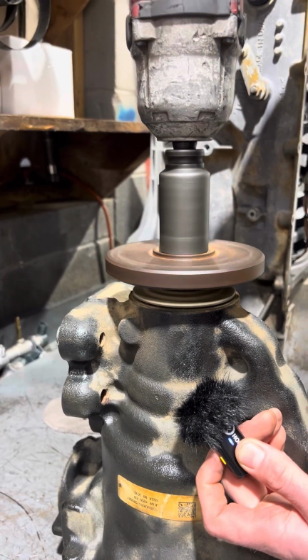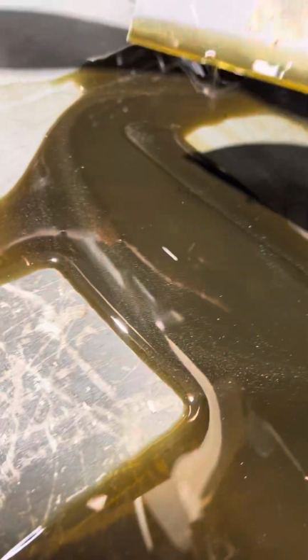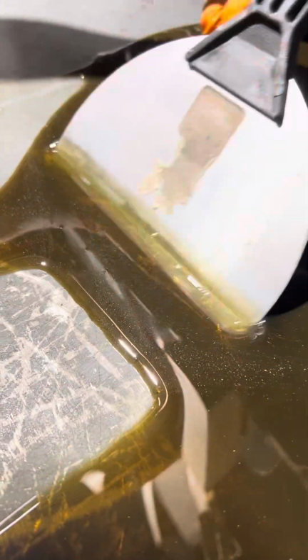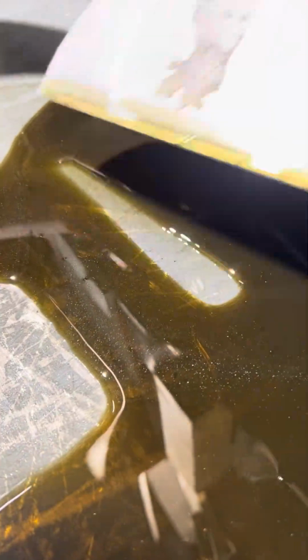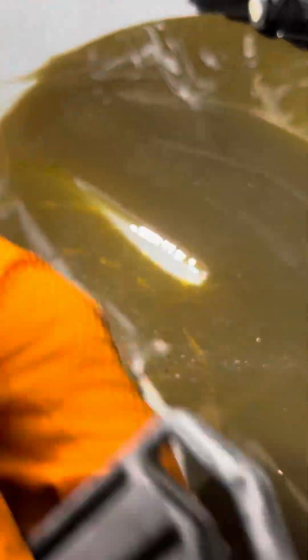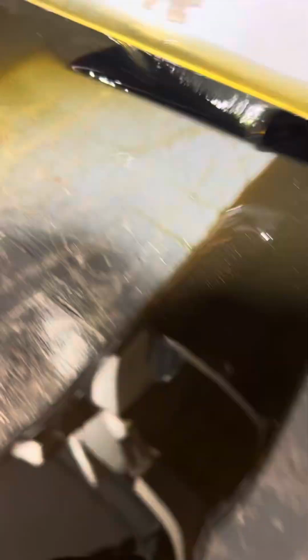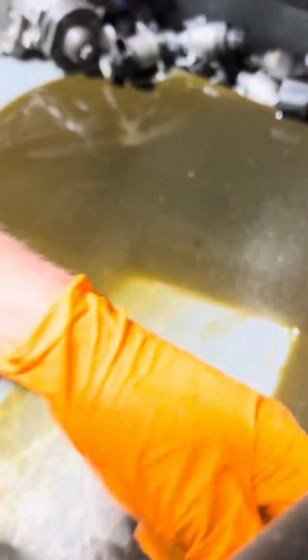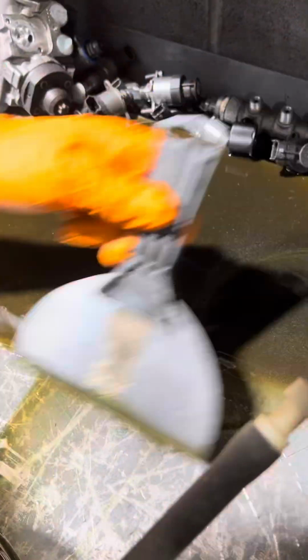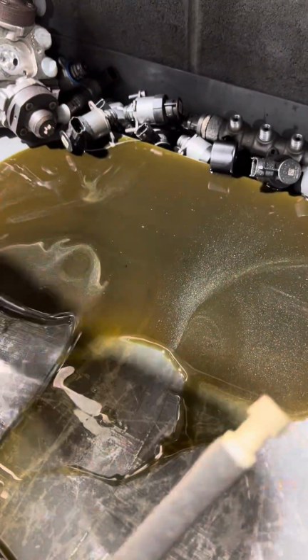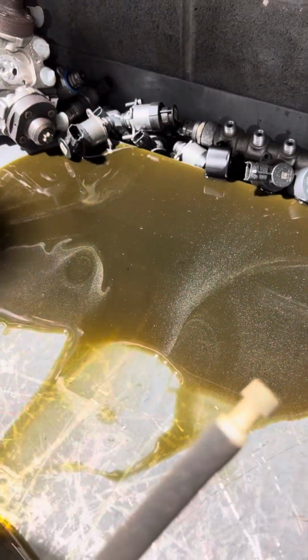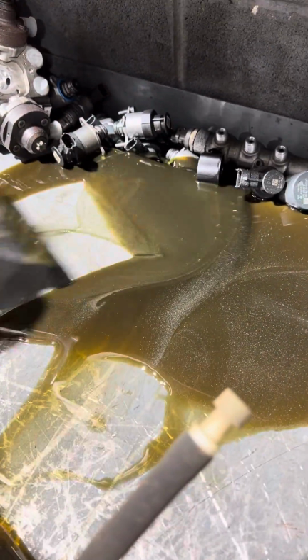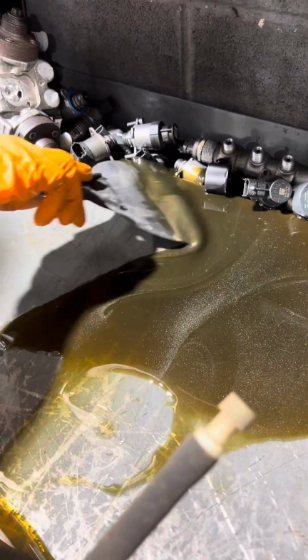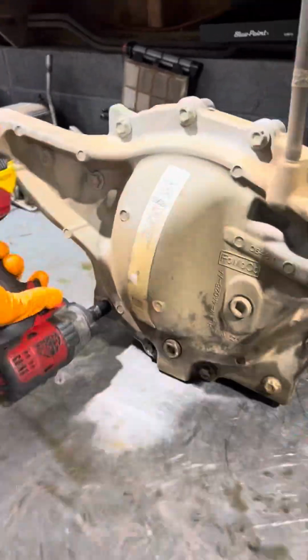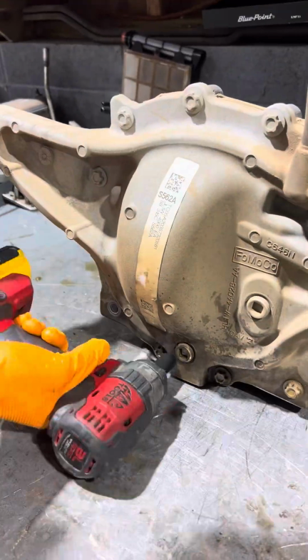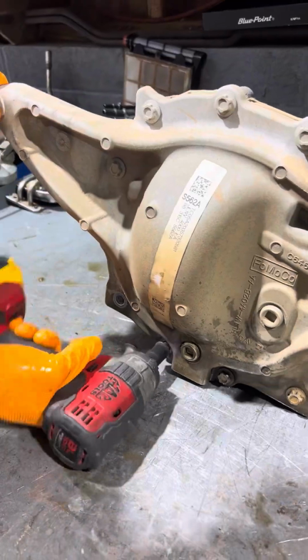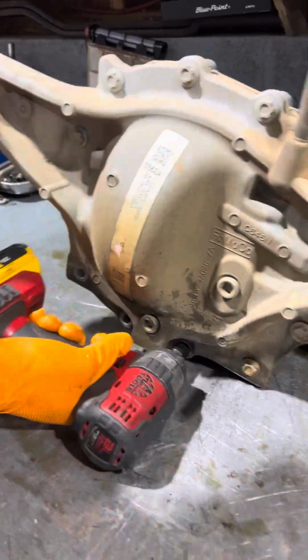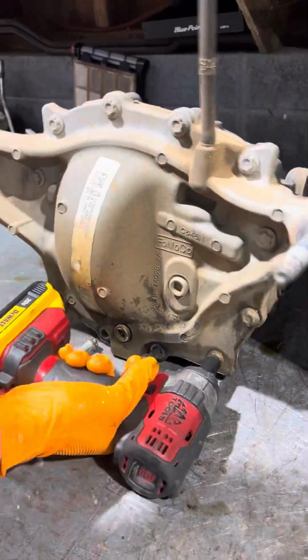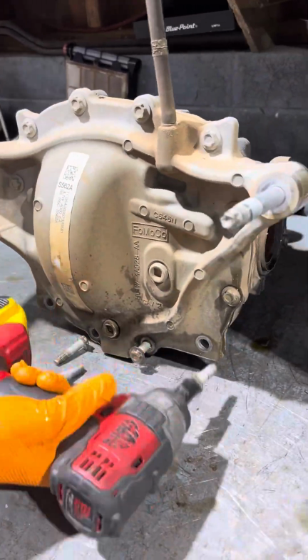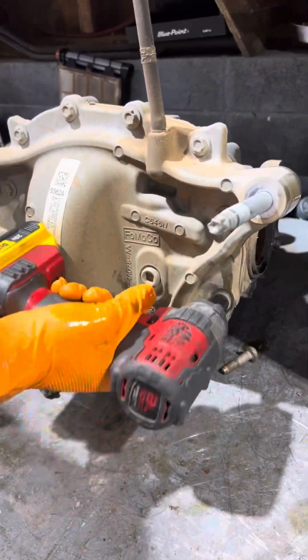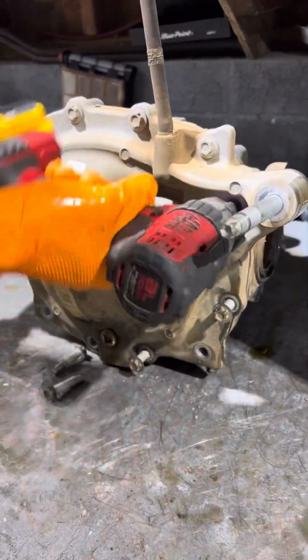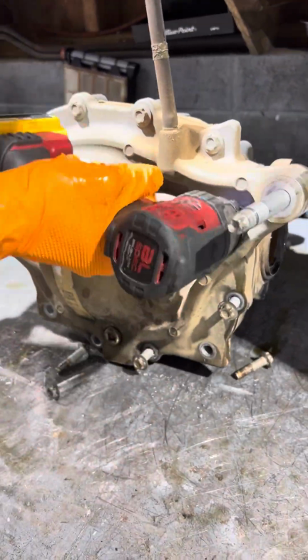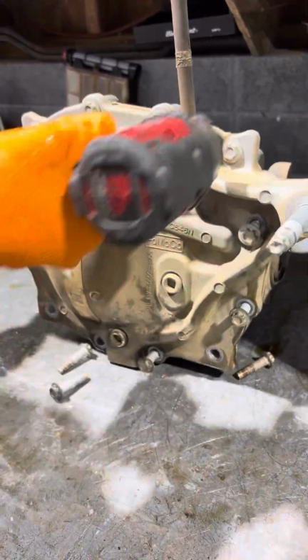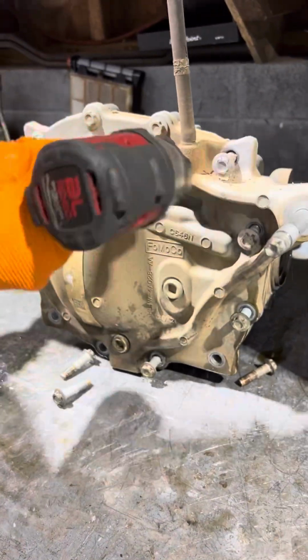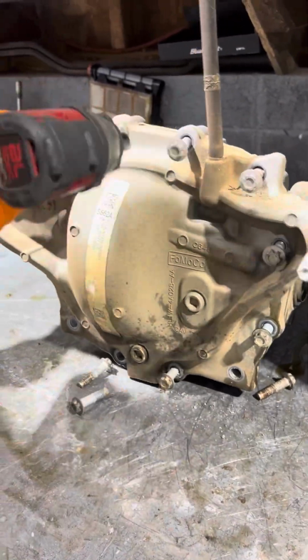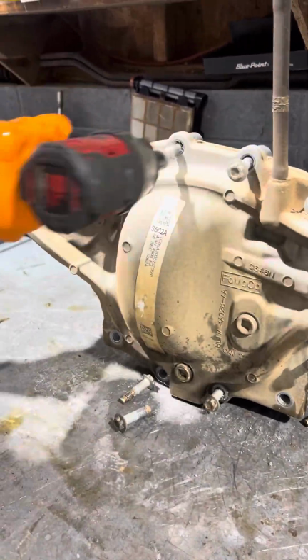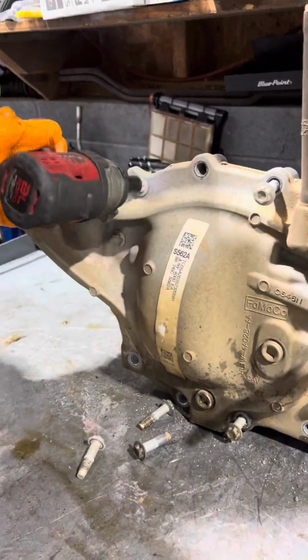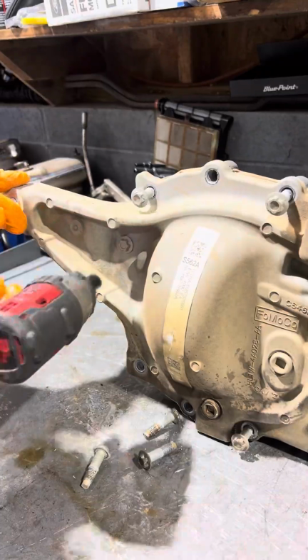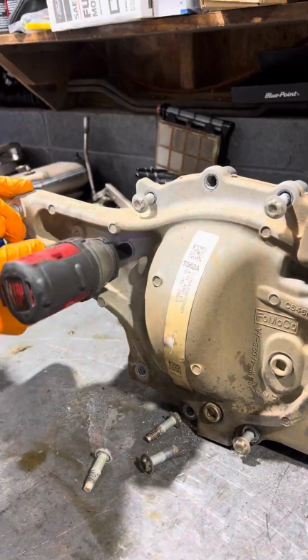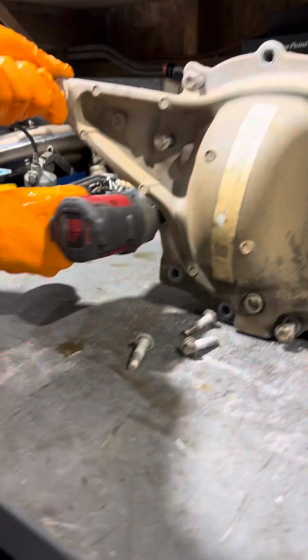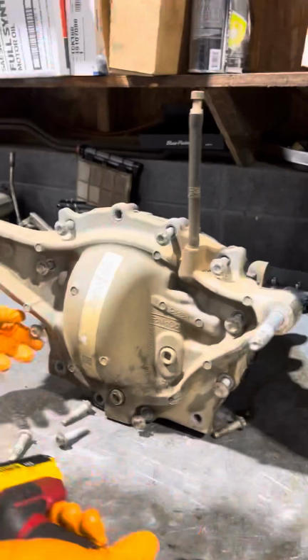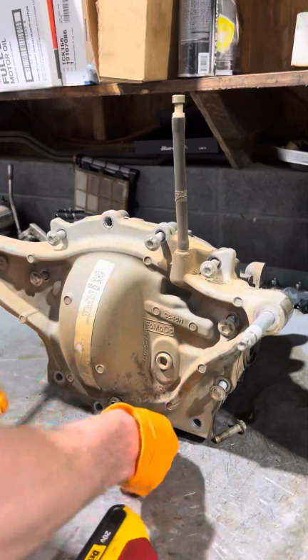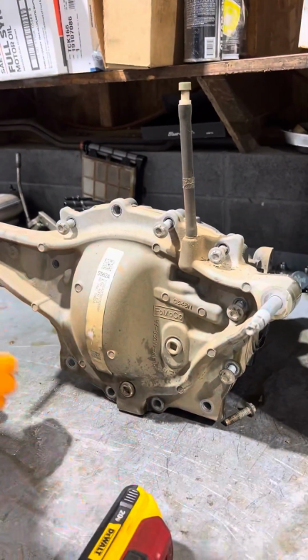This is a 2019 Ford Expedition with an 8.8 rear differential. This can also be found on the Mustangs, on the F-150 front diffs, and on some of the F-150 rear diffs that did not have a 9.75.